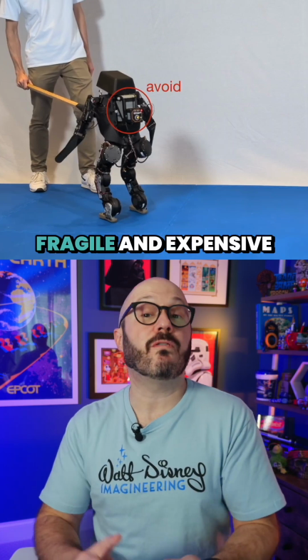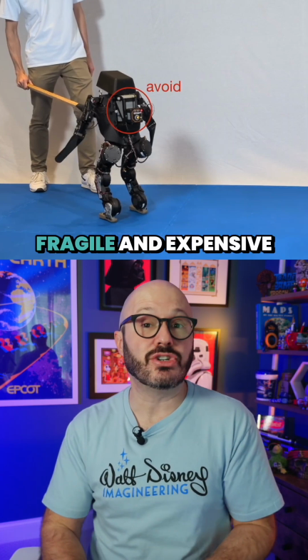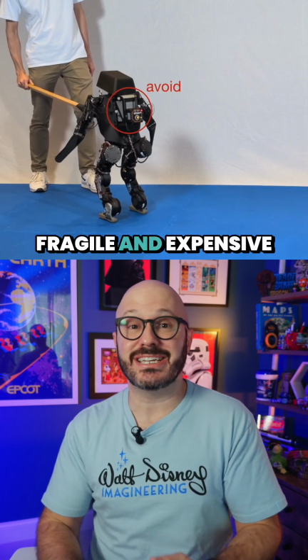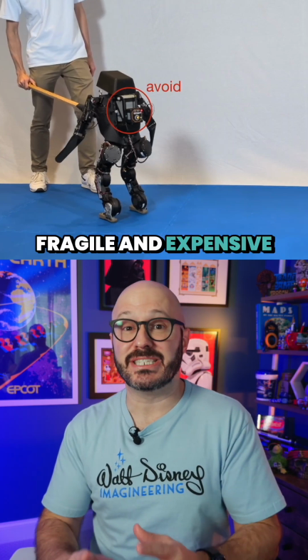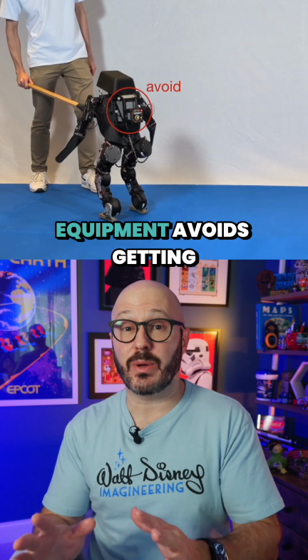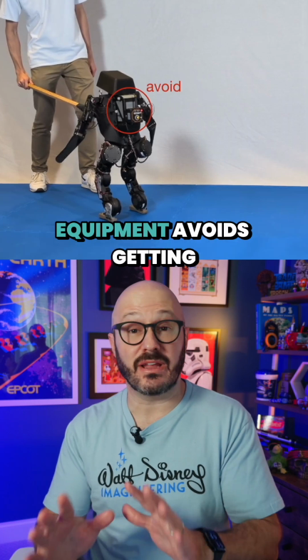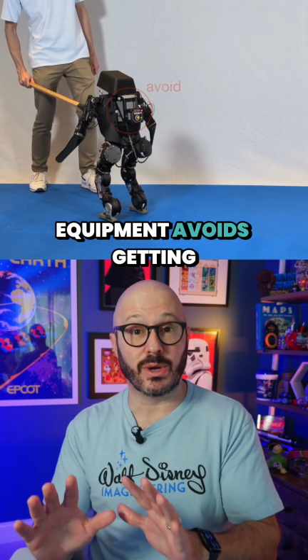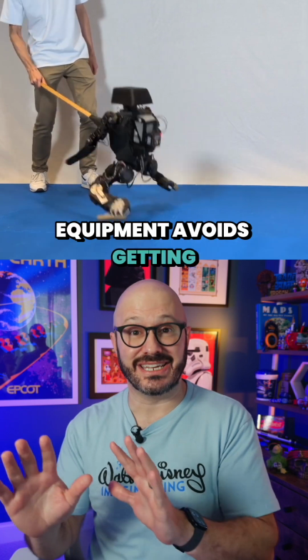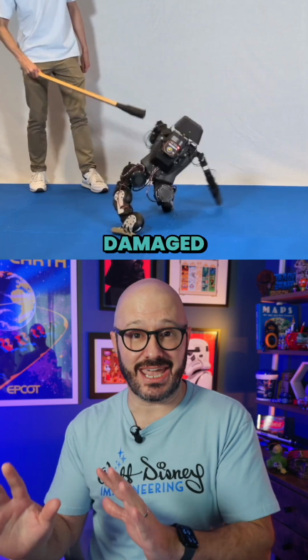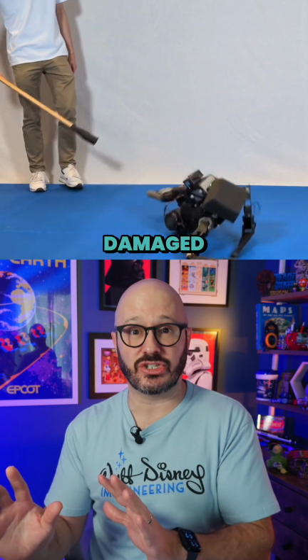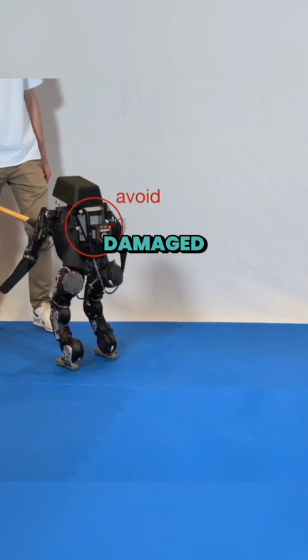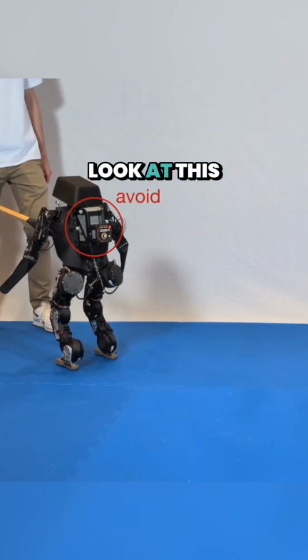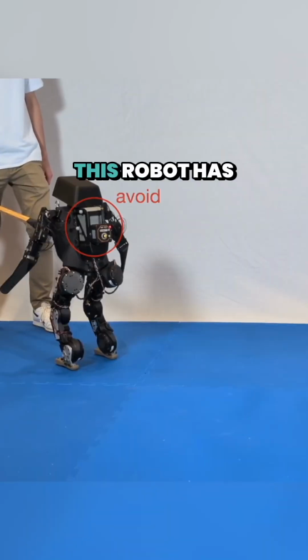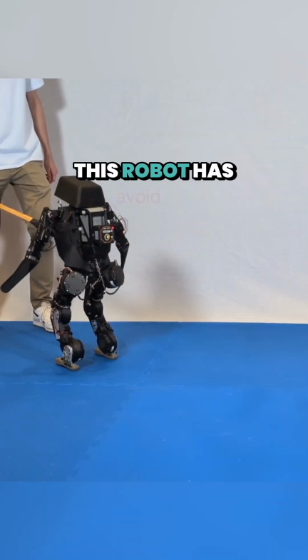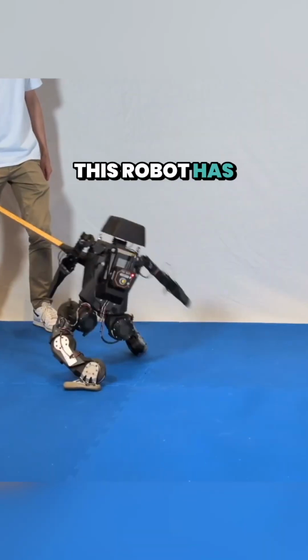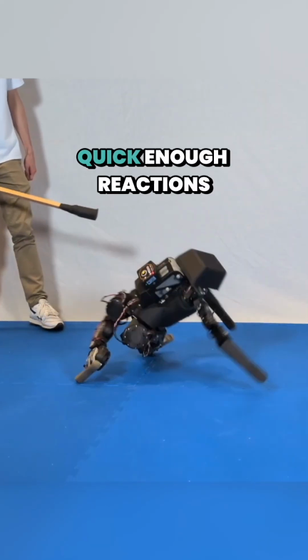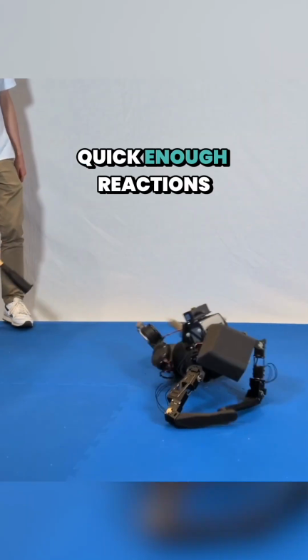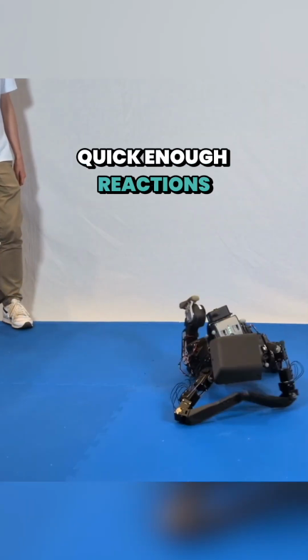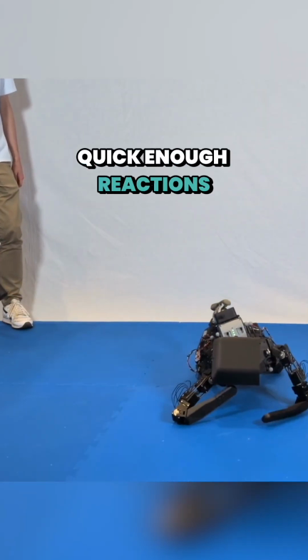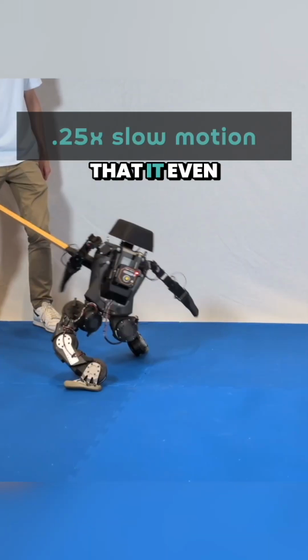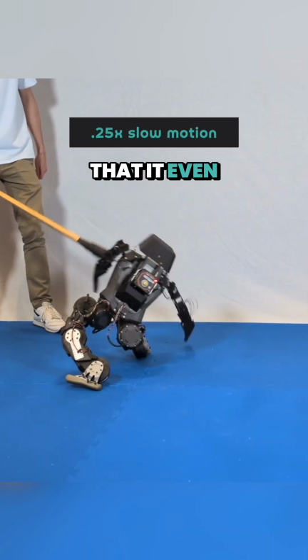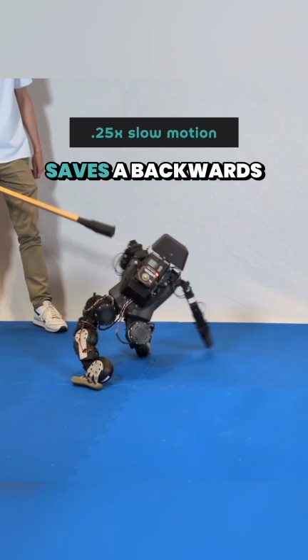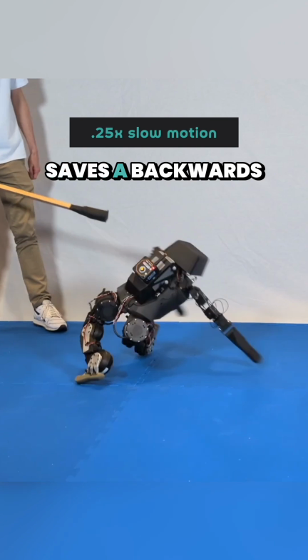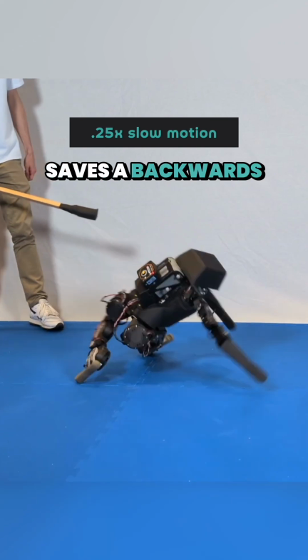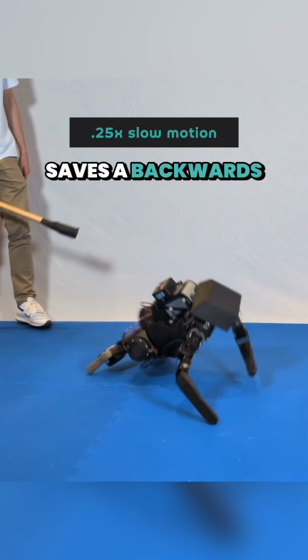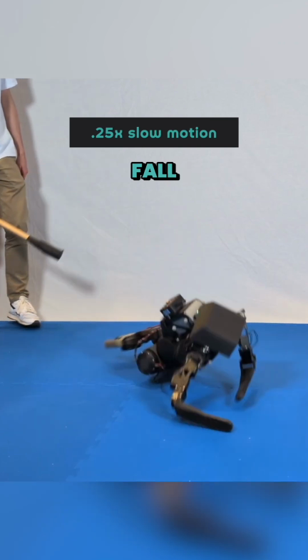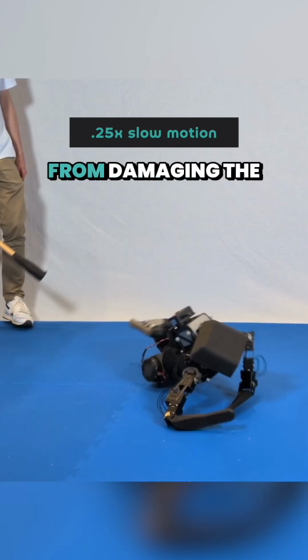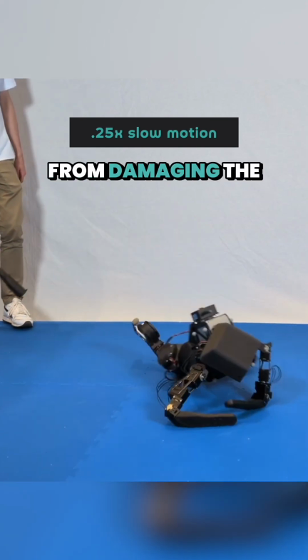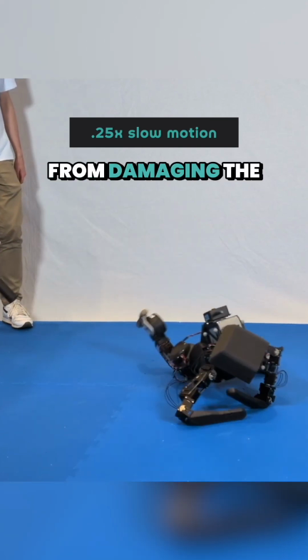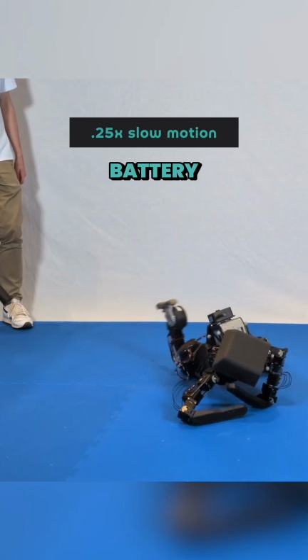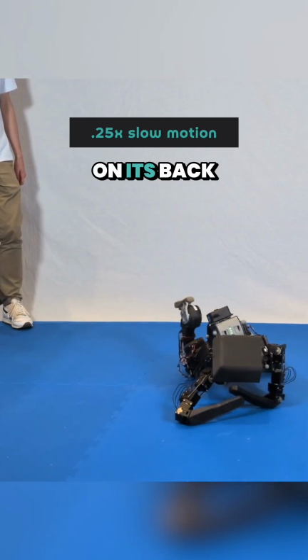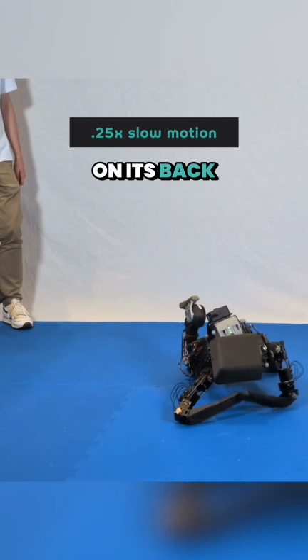So fragile and expensive equipment avoids getting damaged. Look at this — this robot has quick enough reactions that it even saves a backwards fall from damaging the battery on its back.